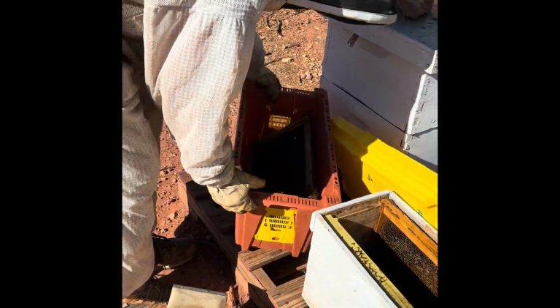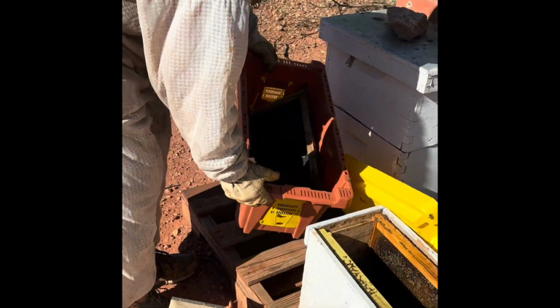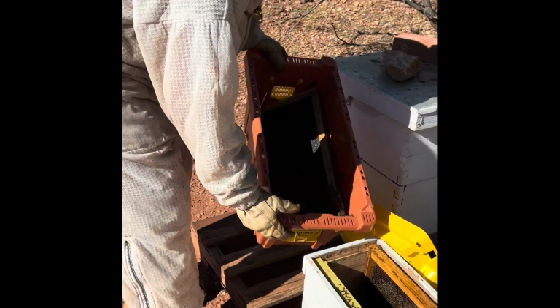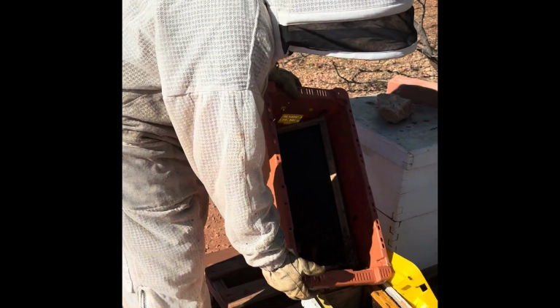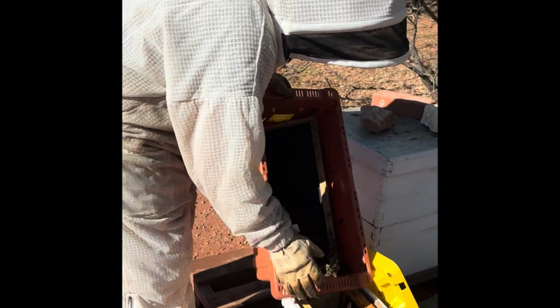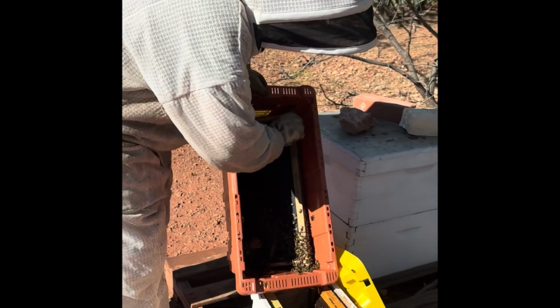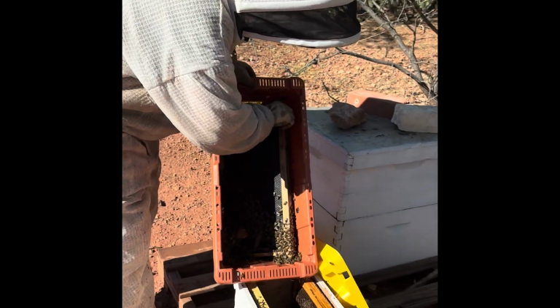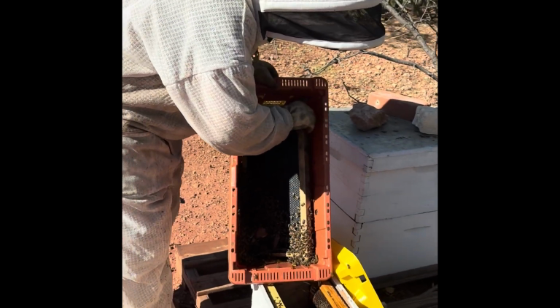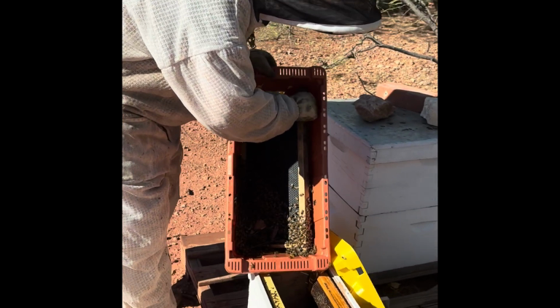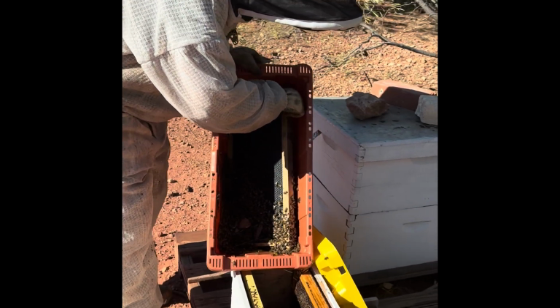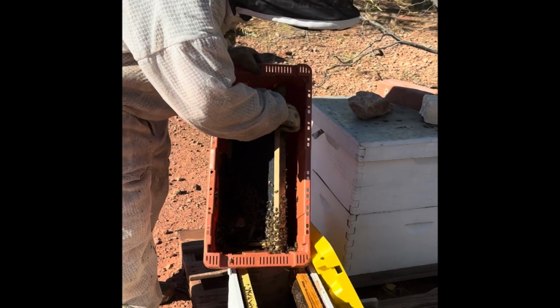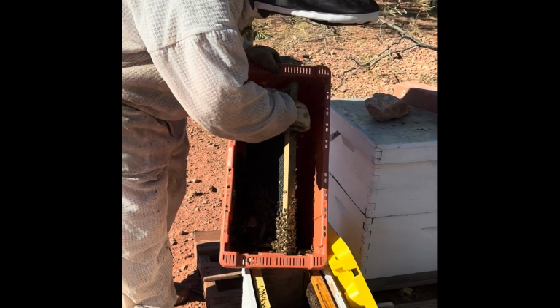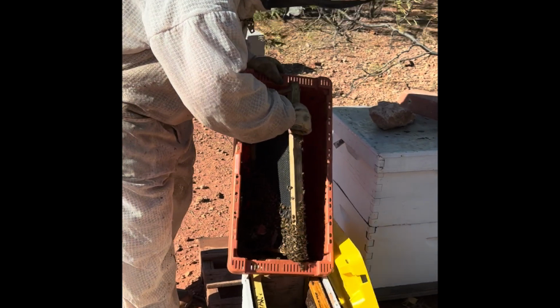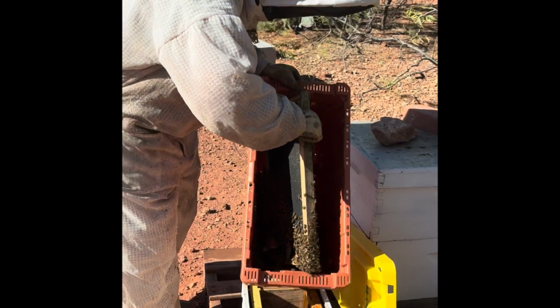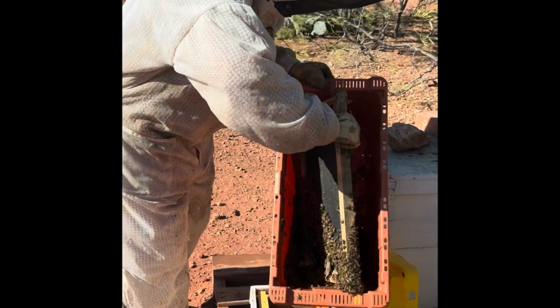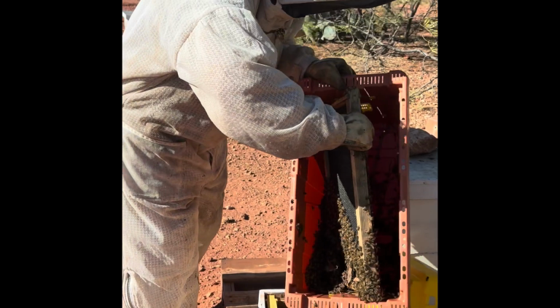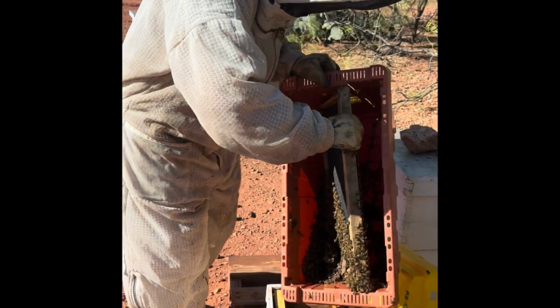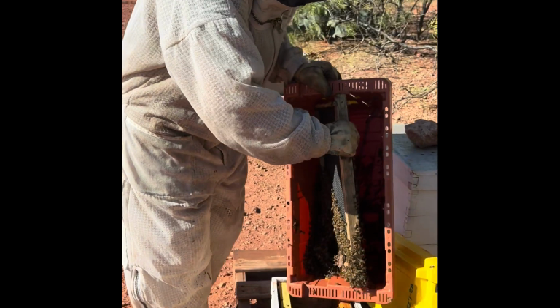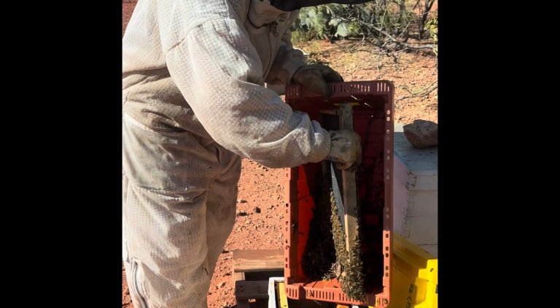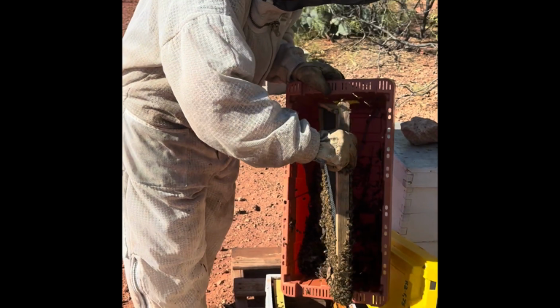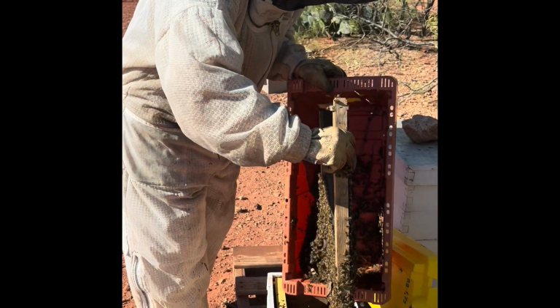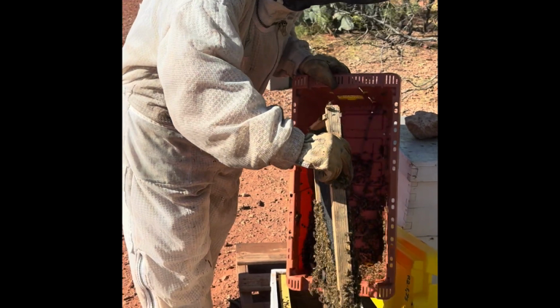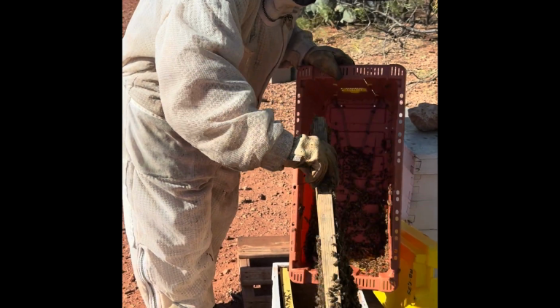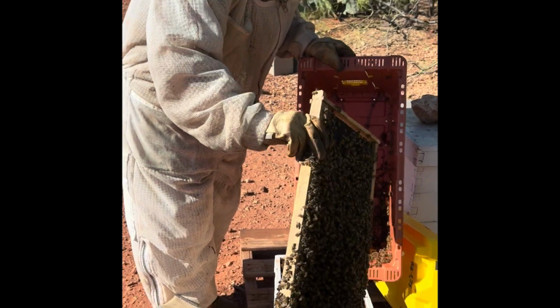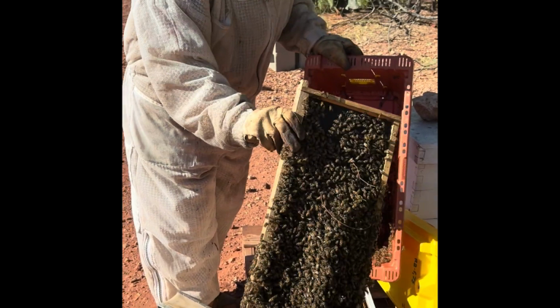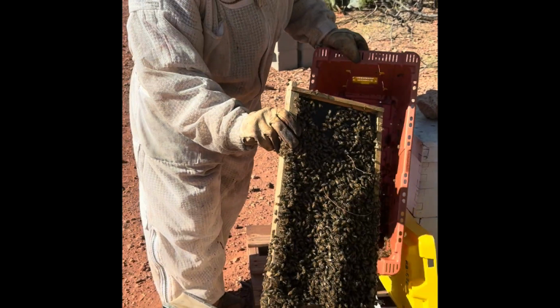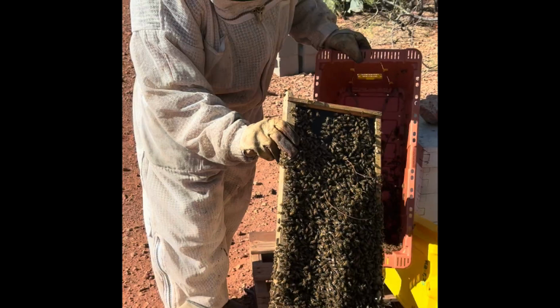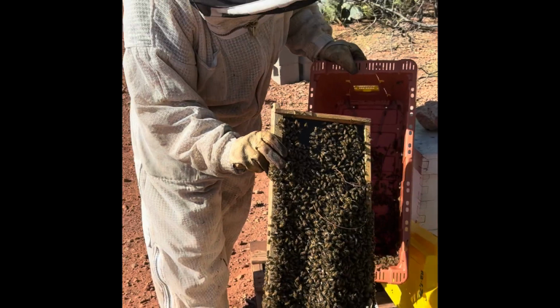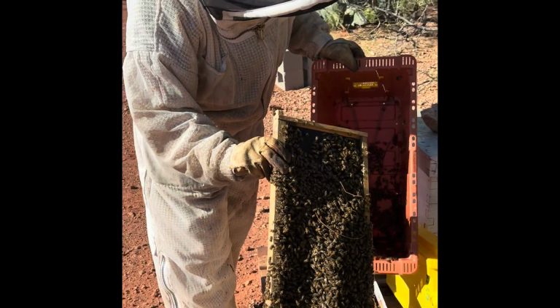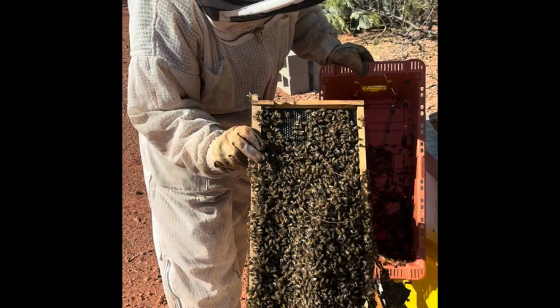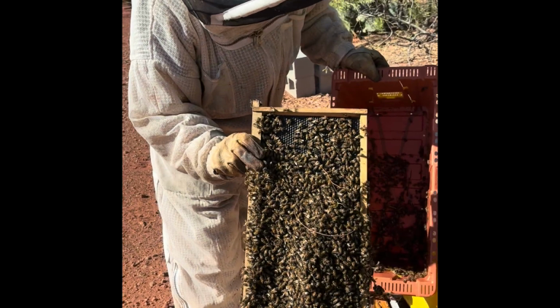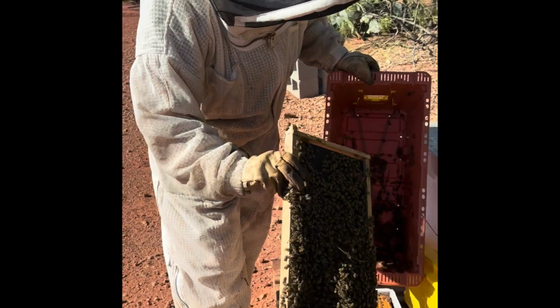So there's the bees that we scooped up in their little nuc and they had one frame to kind of cling on to. You can see — and as I flip it over, you'll see just there's a good amount of bees there. Yeah, a big chunk of bees. Nice amount.